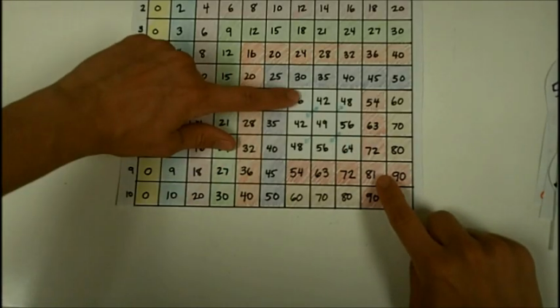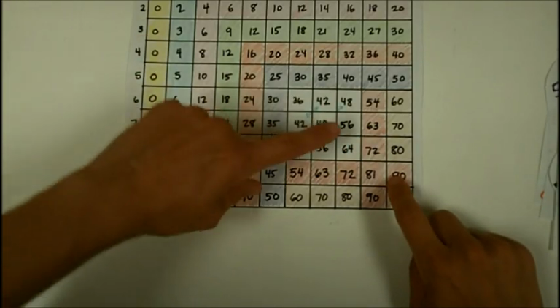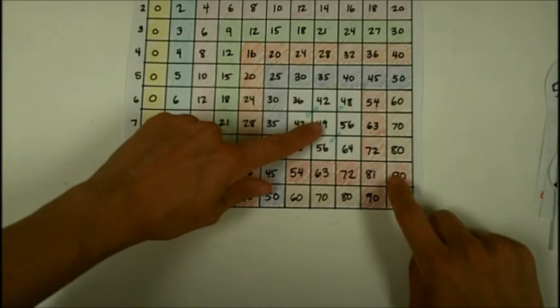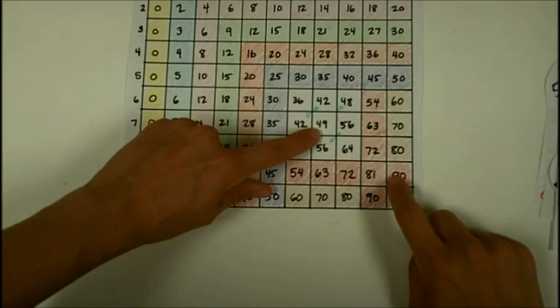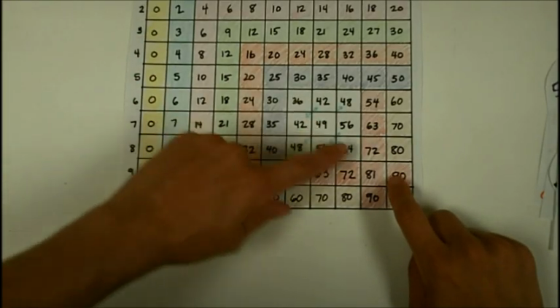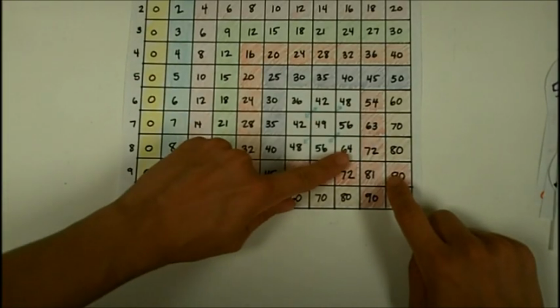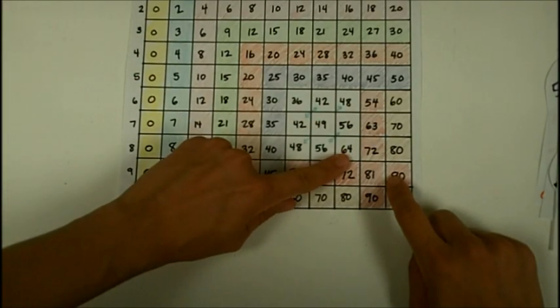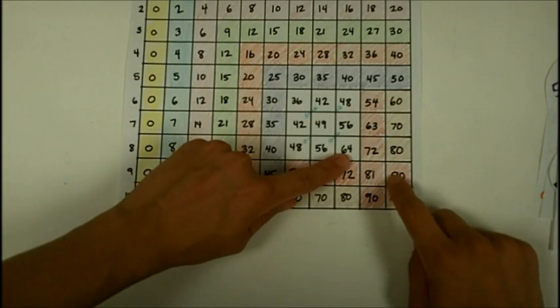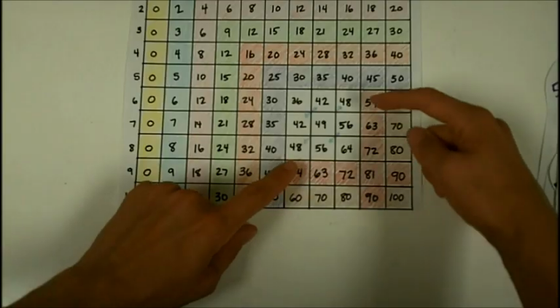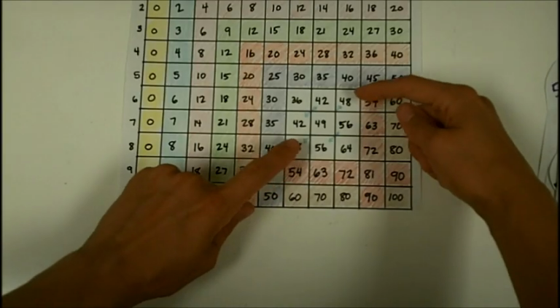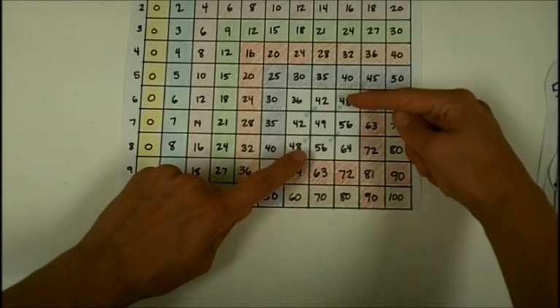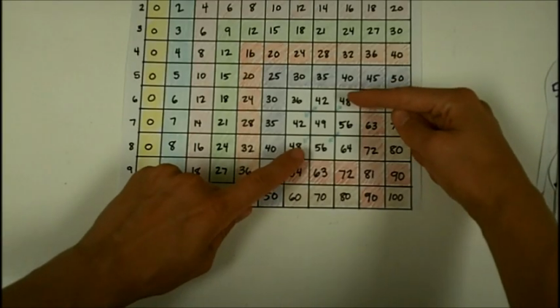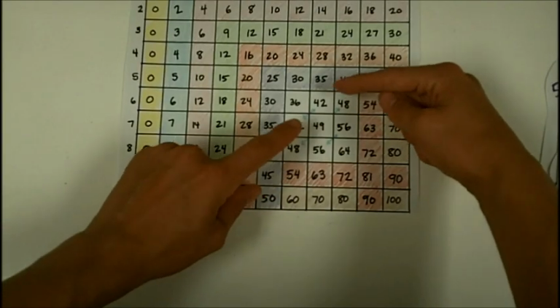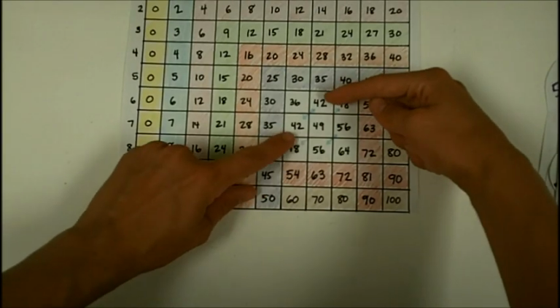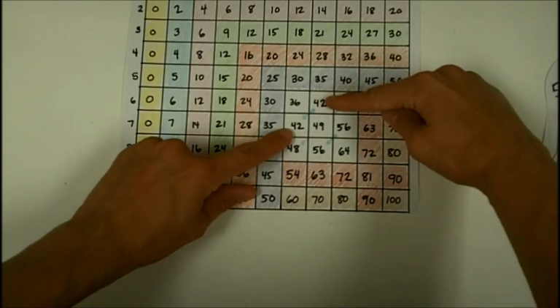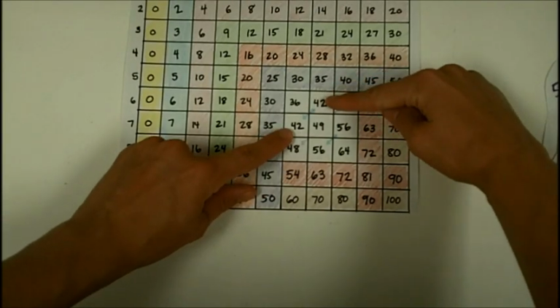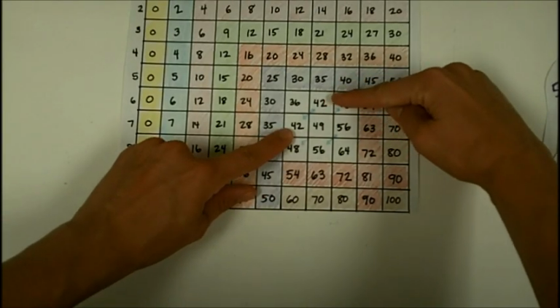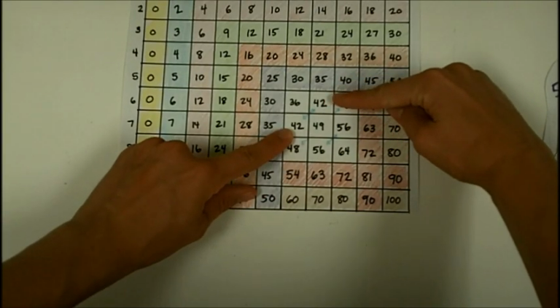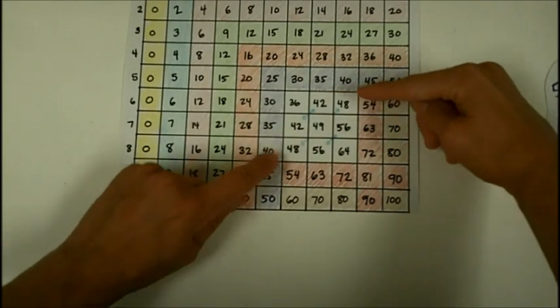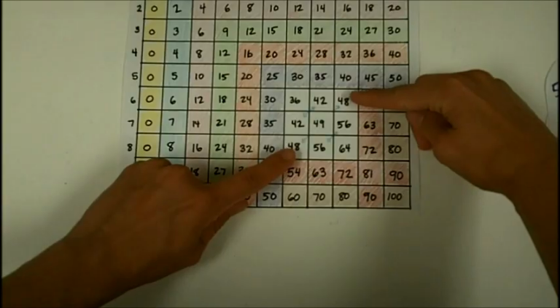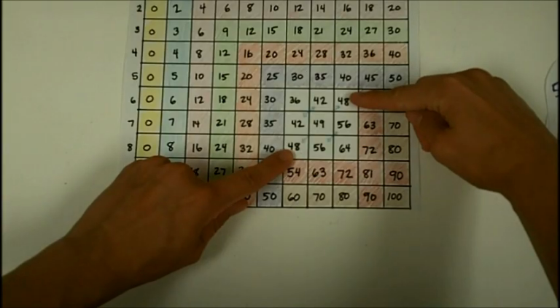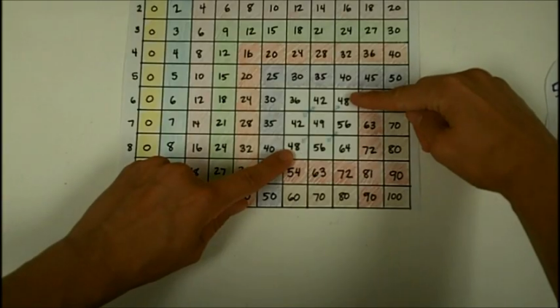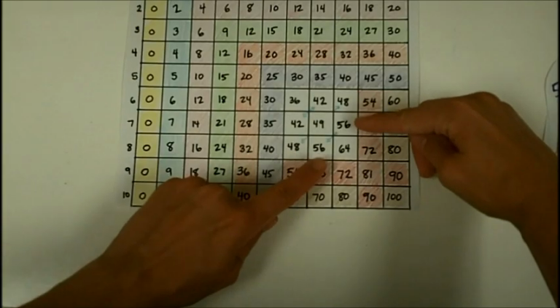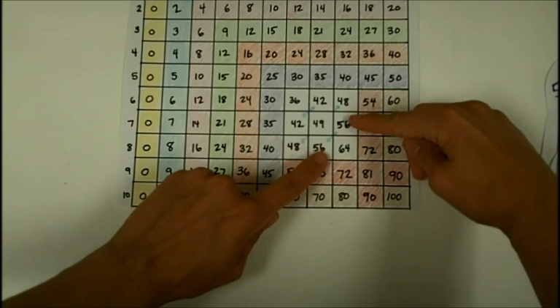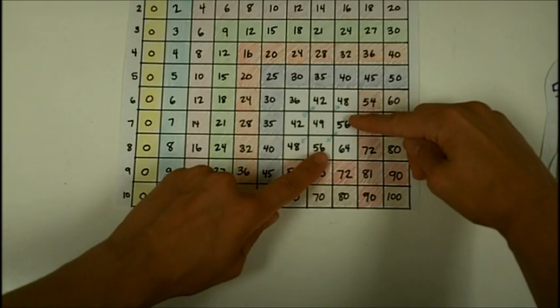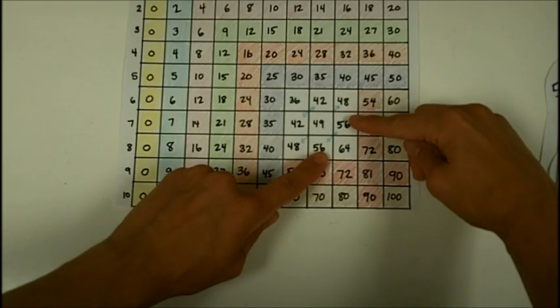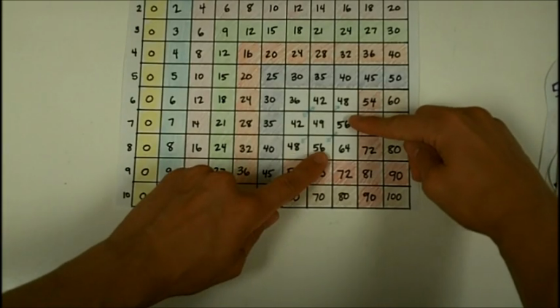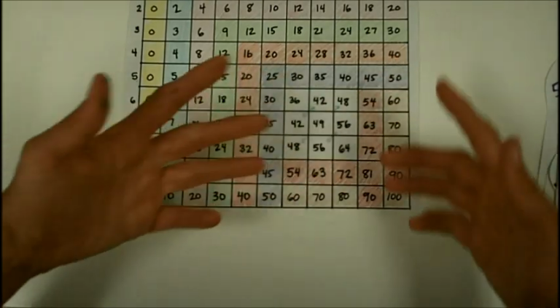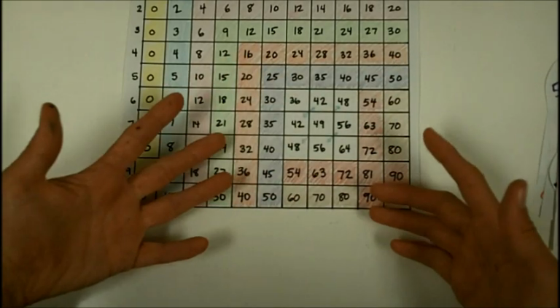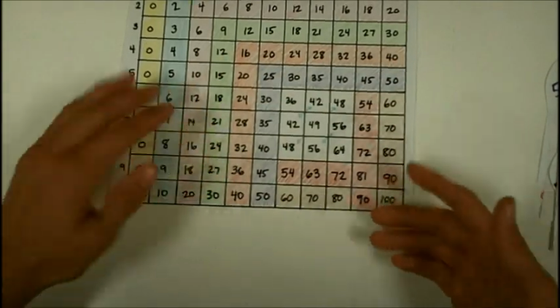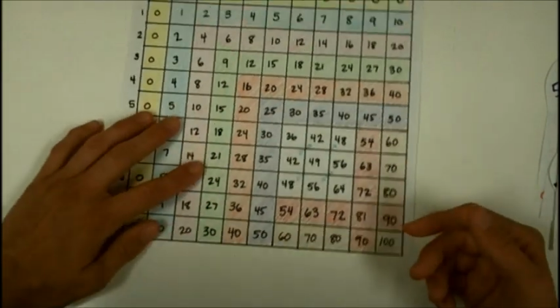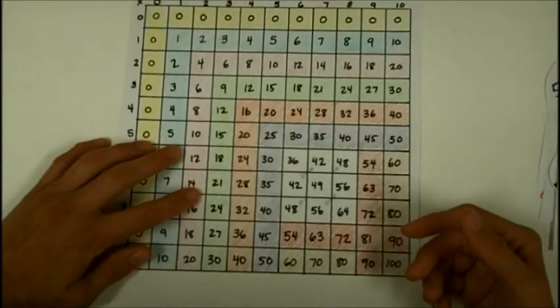Those six remaining facts are: six times six, seven times seven, eight times eight — and then the duplicates: six times seven, six times eight, and seven times eight. Those are the only six facts left to memorize.